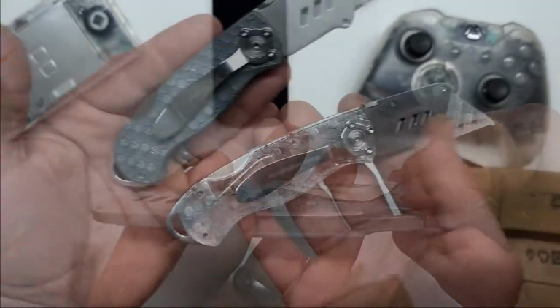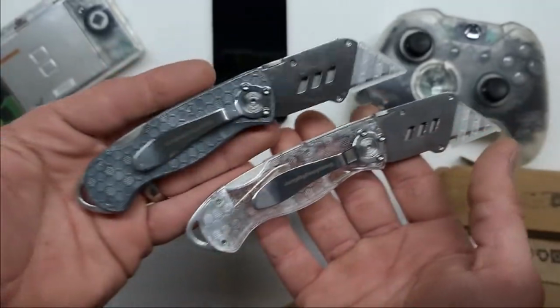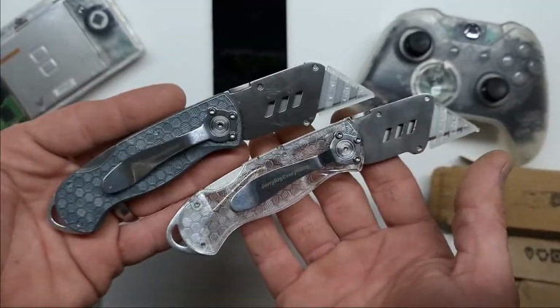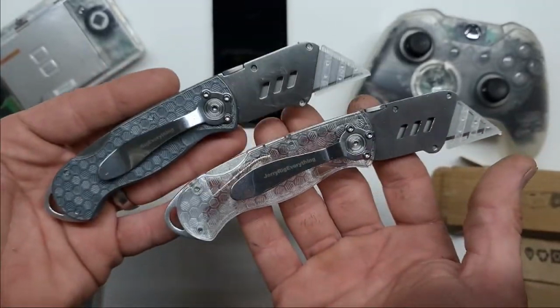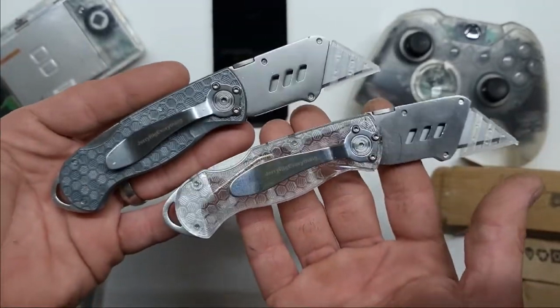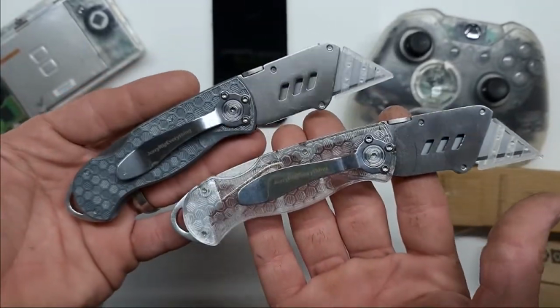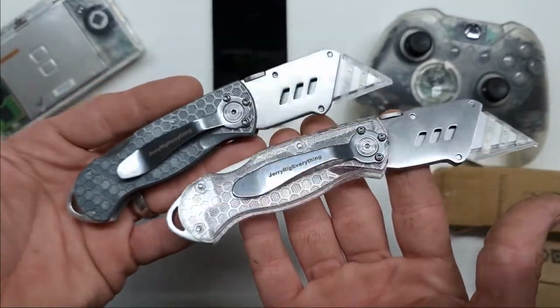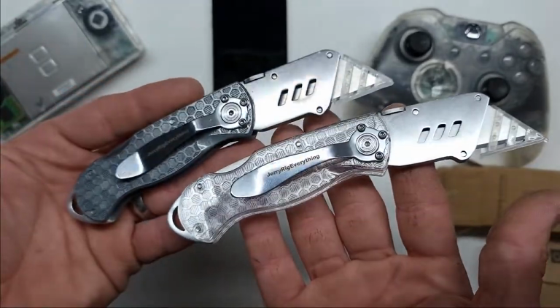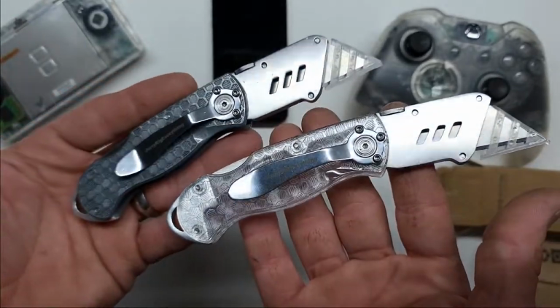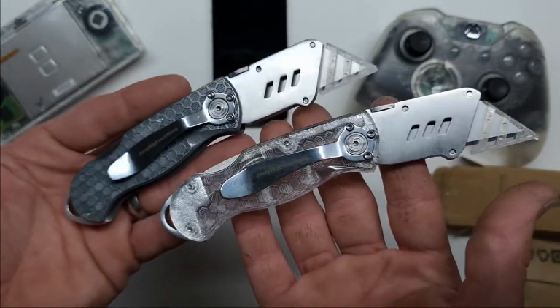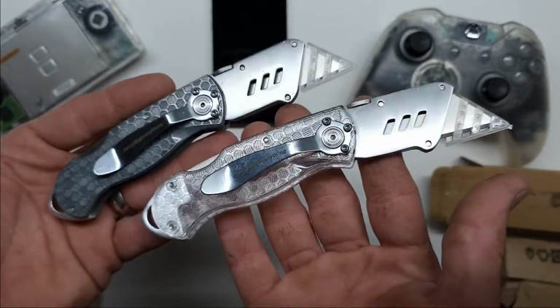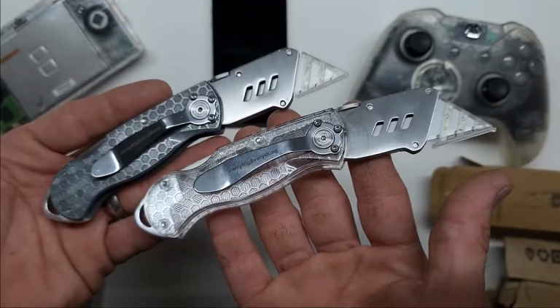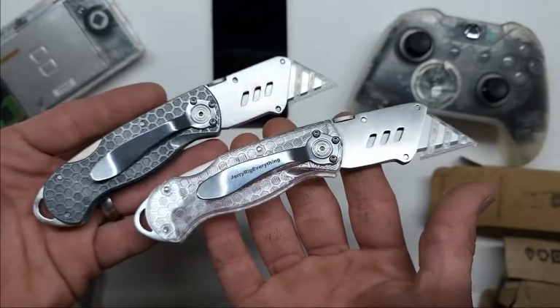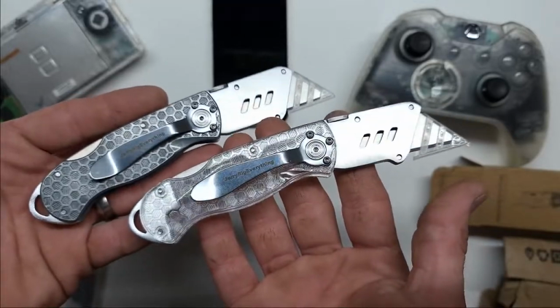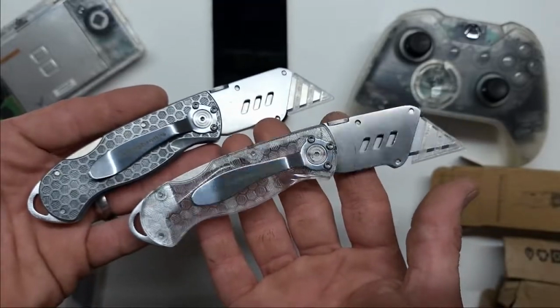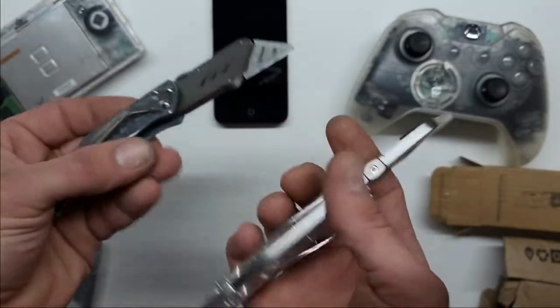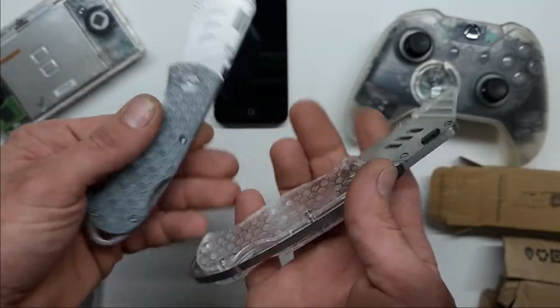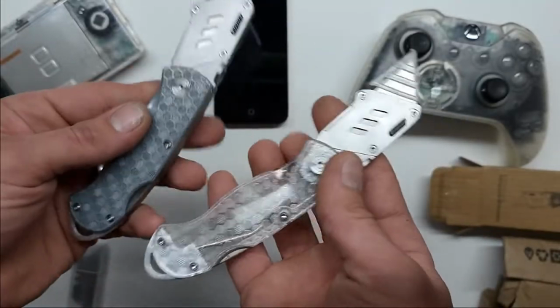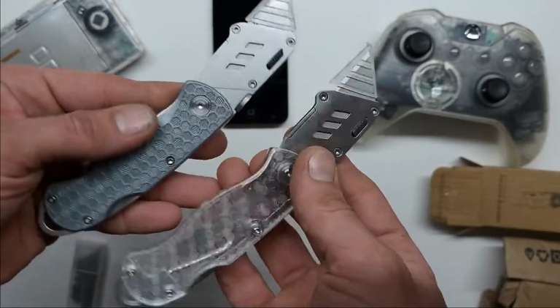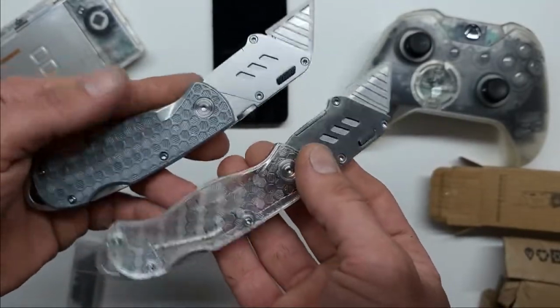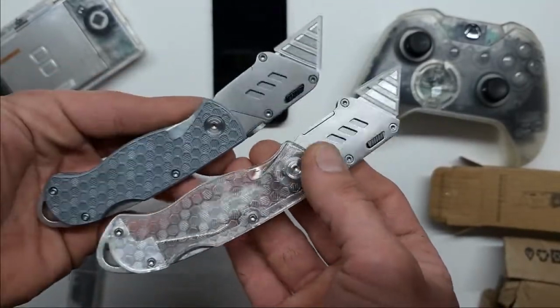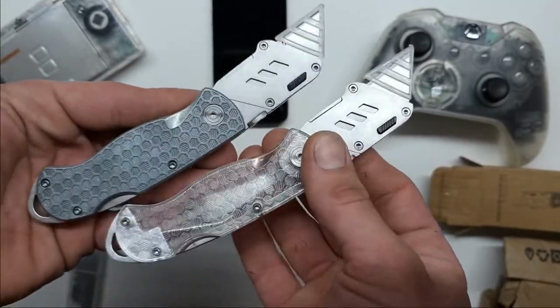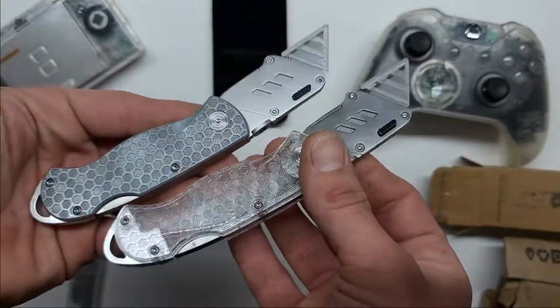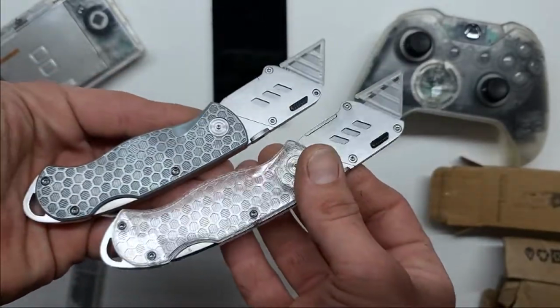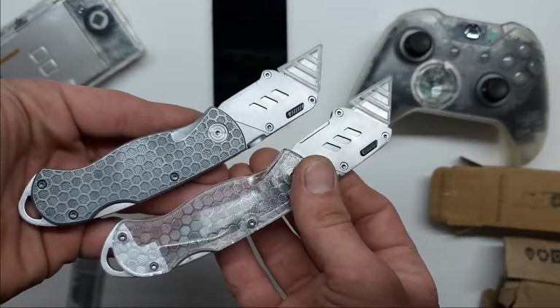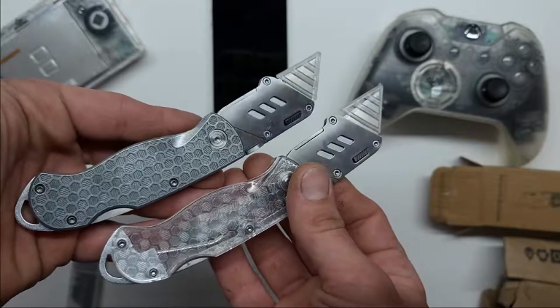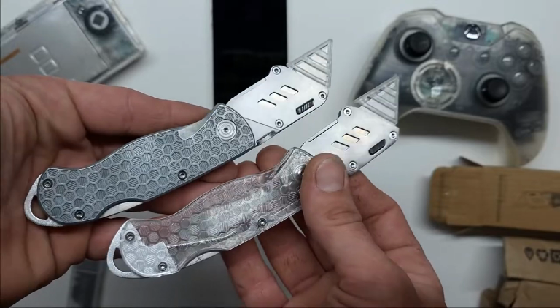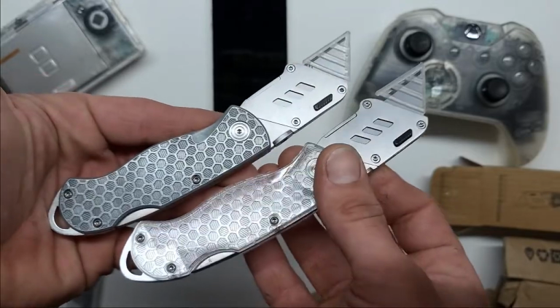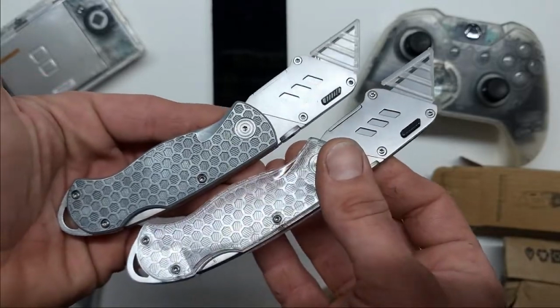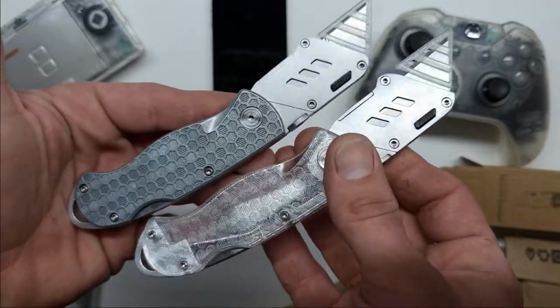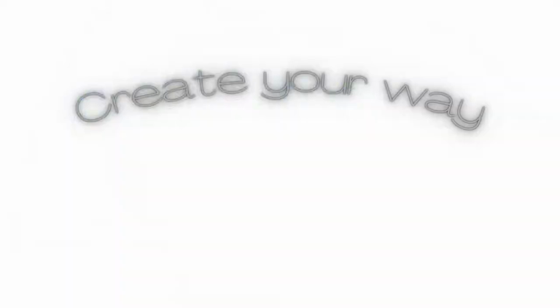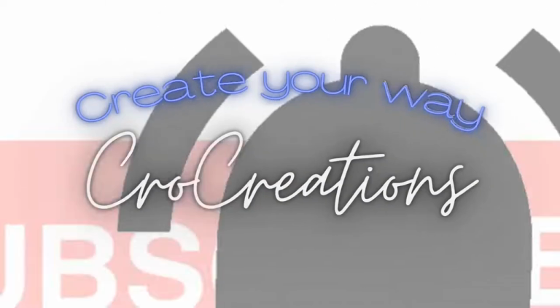Hats off, Zach. In a month or so, keep a lookout — I will be doing an update on the longevity of this knife to see what it can take. Be sure to like this video and subscribe.